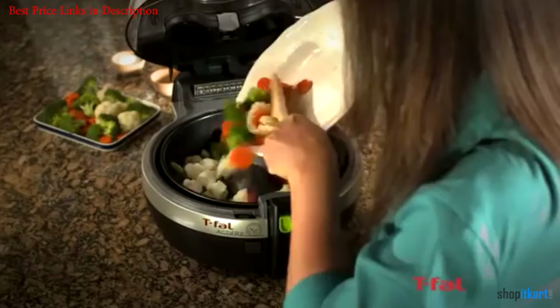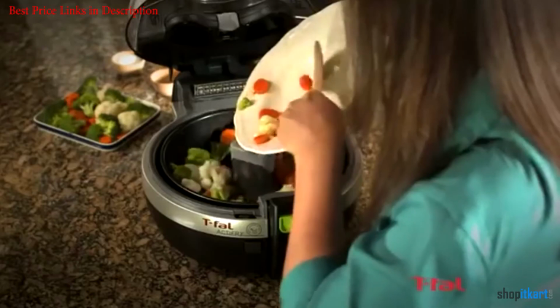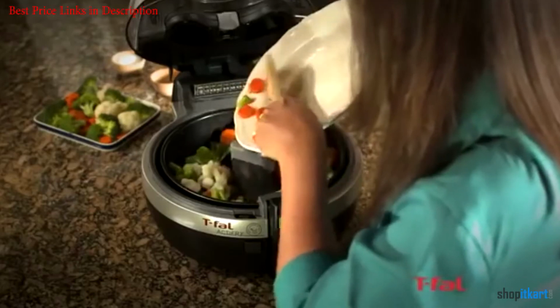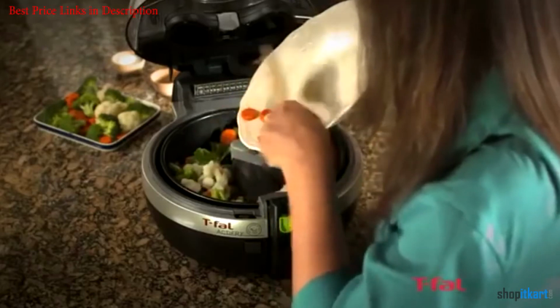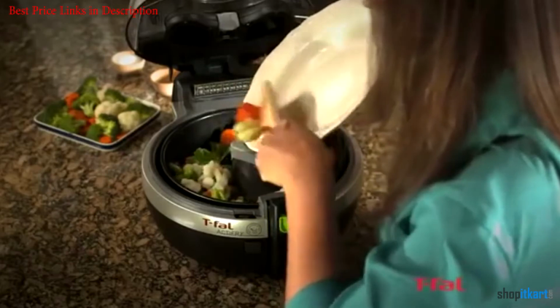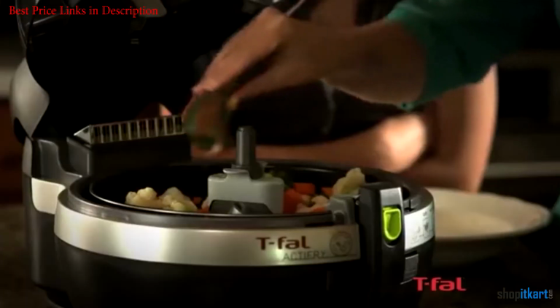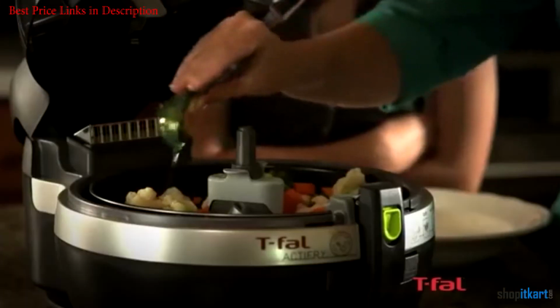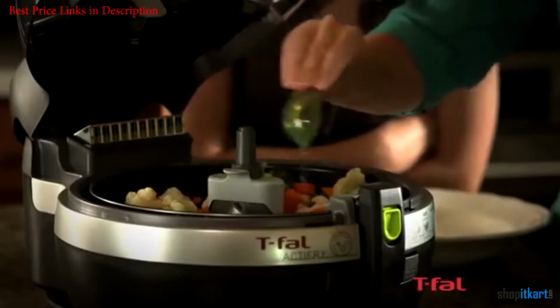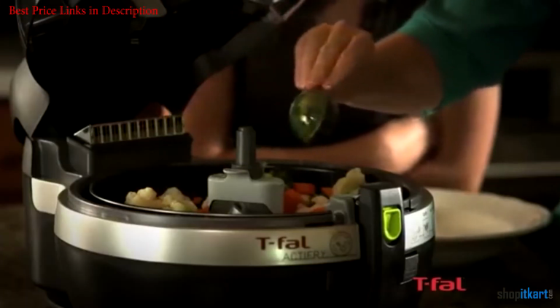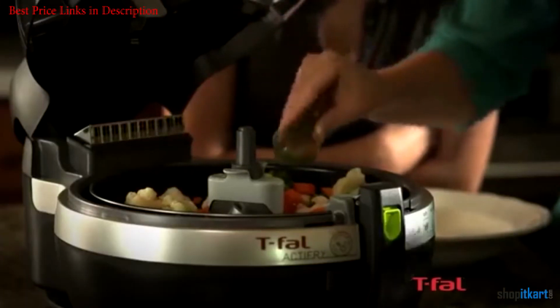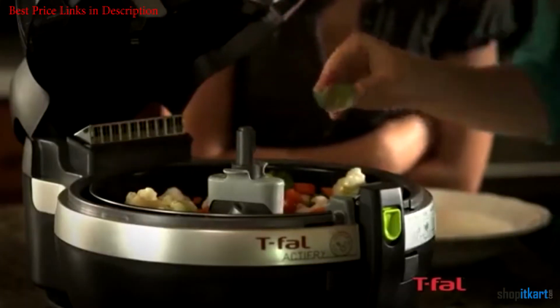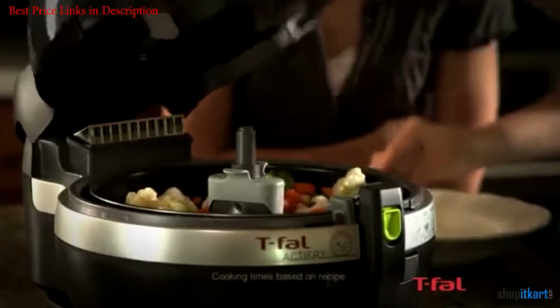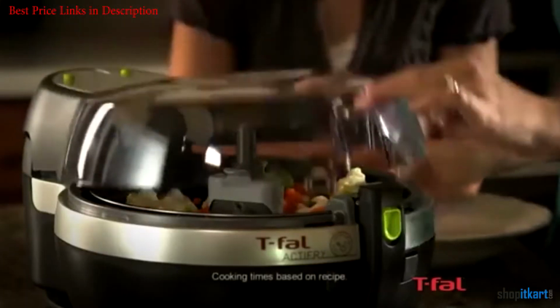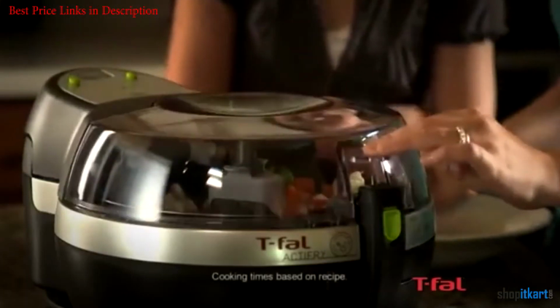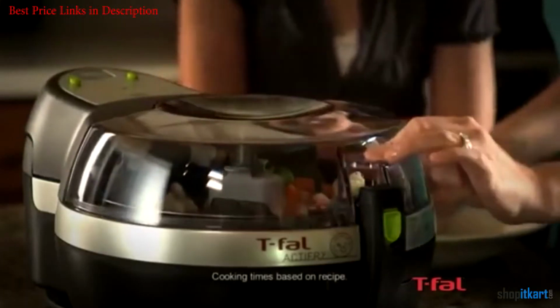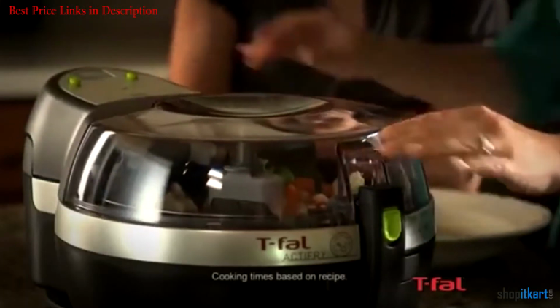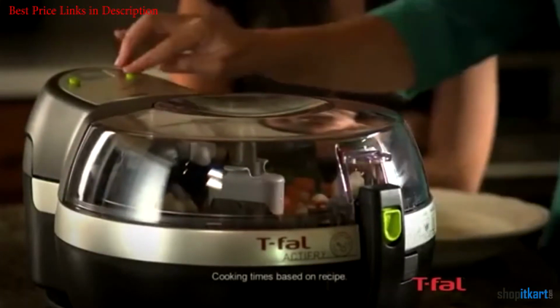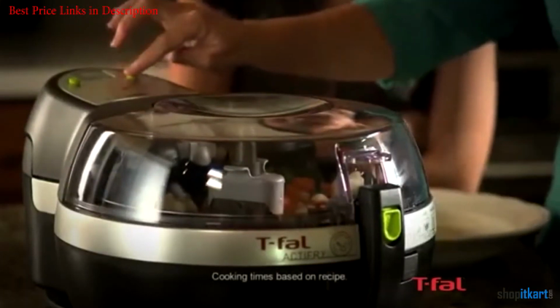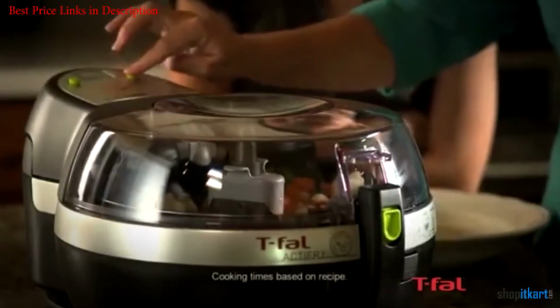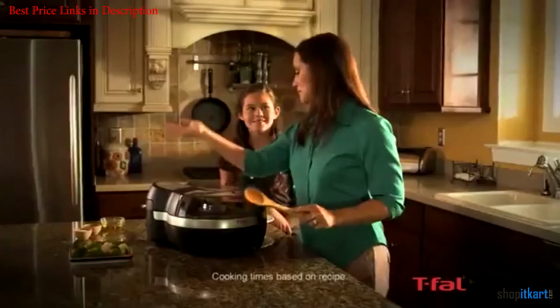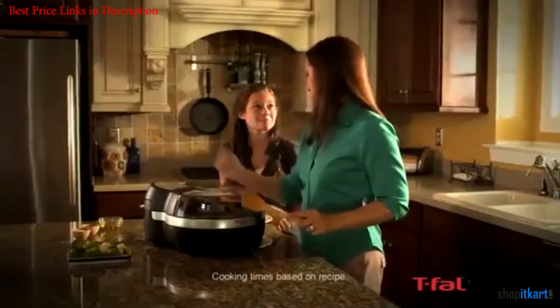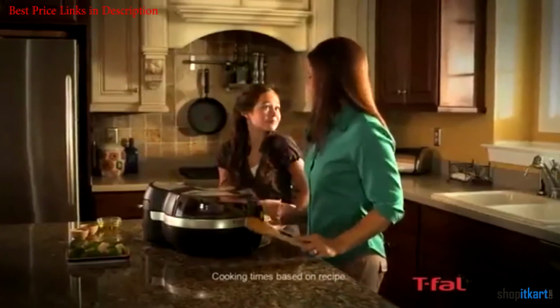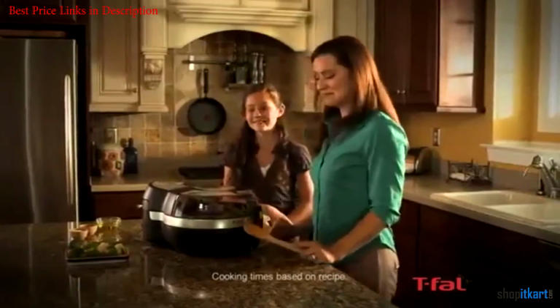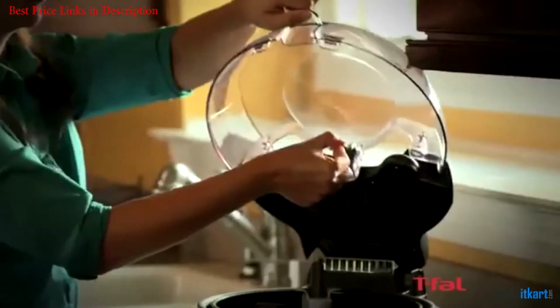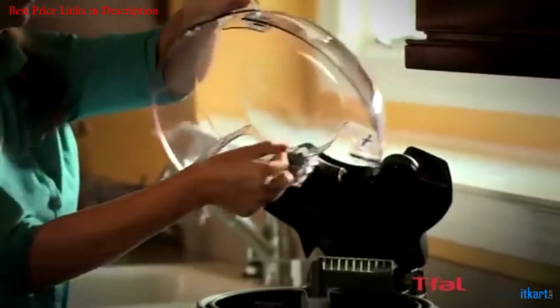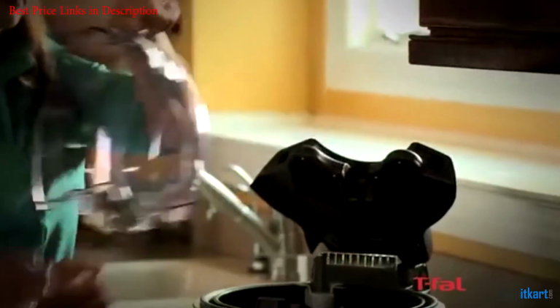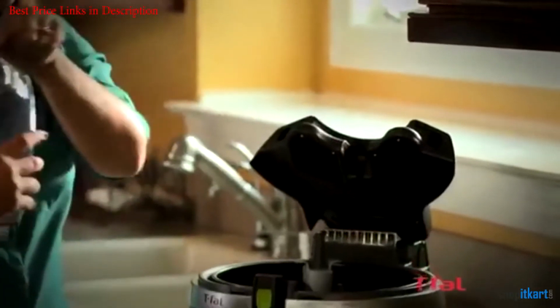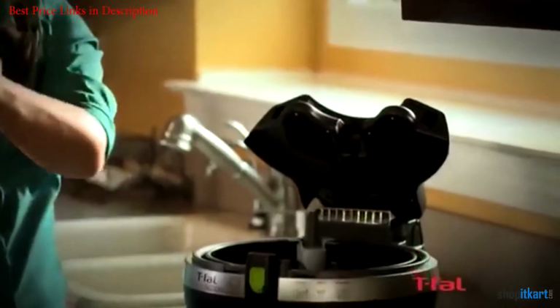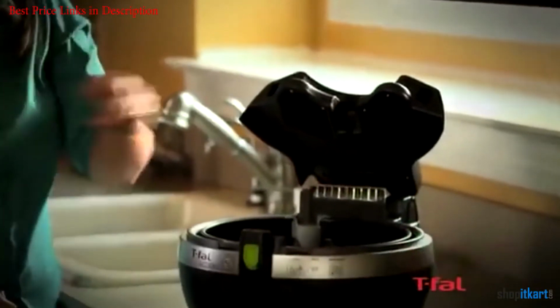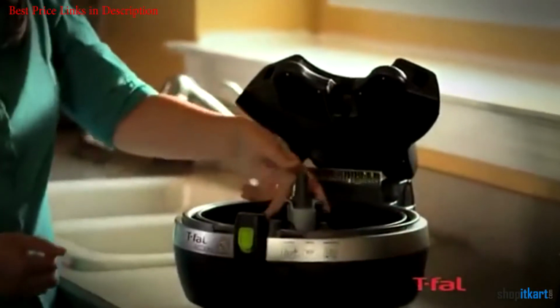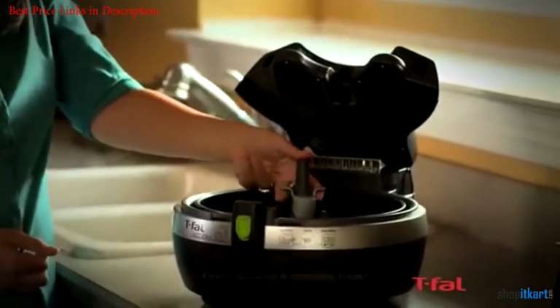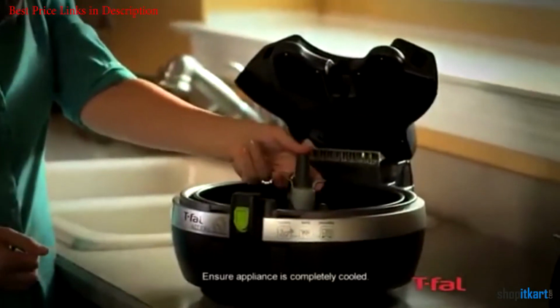On top of the flipping features, the T-Fal ActiFry is also relatively easy to use and well designed. It offers an on and off button and a timer, which maxes out at 99 minutes.